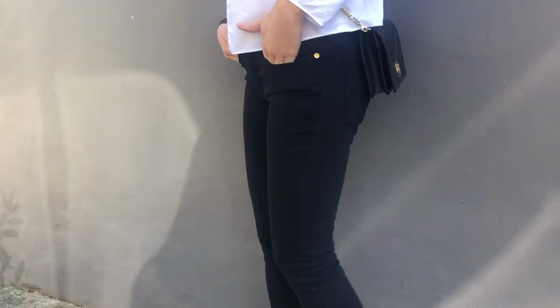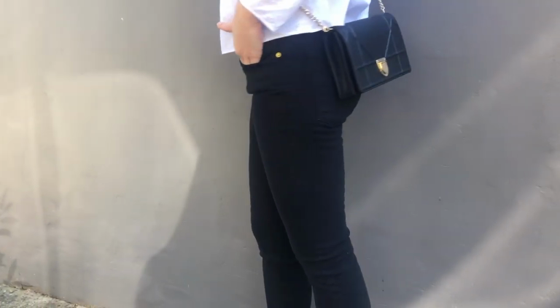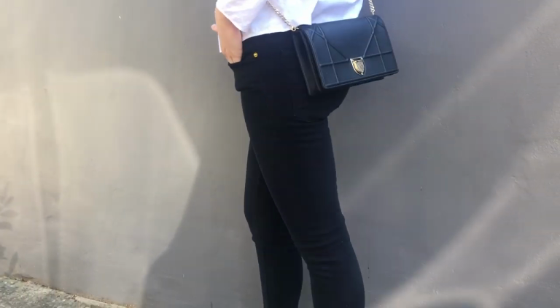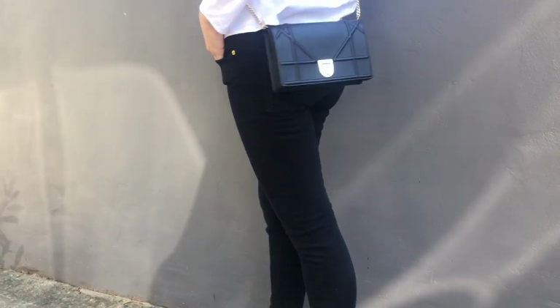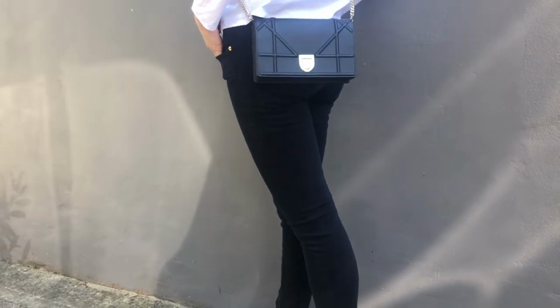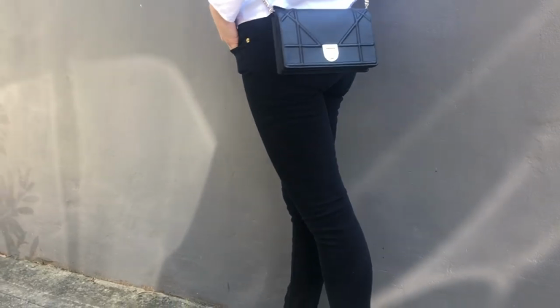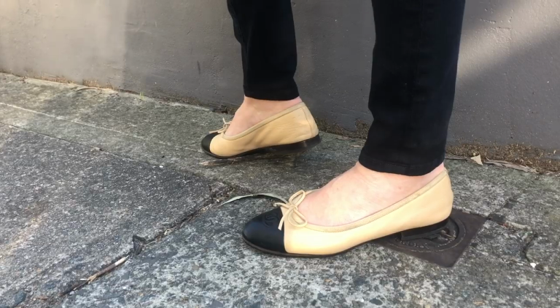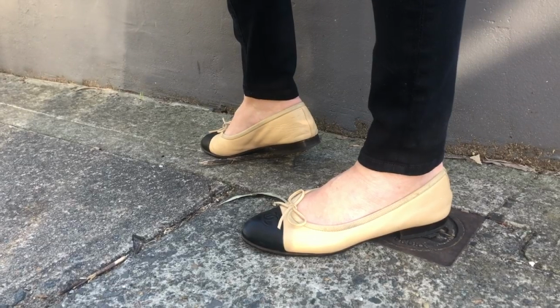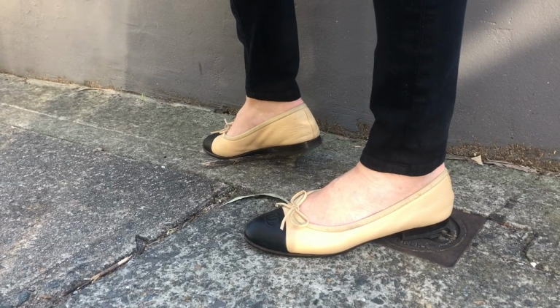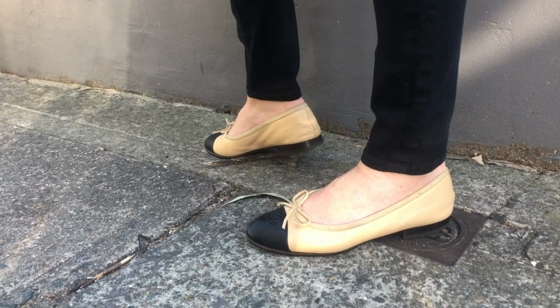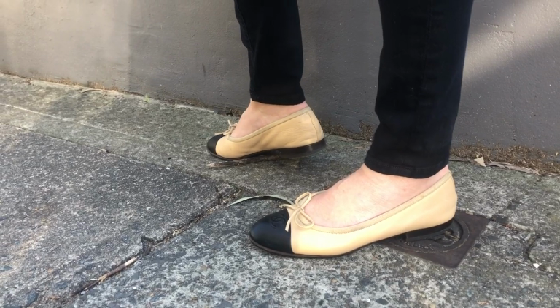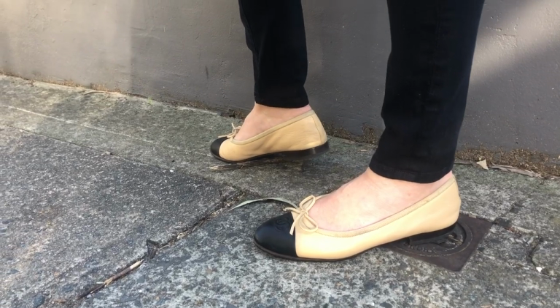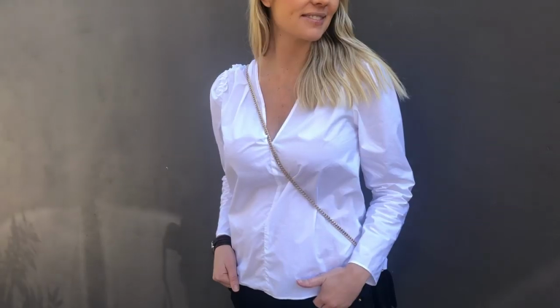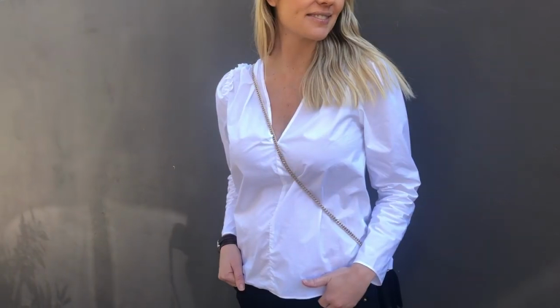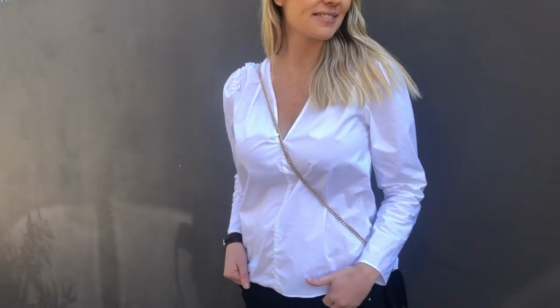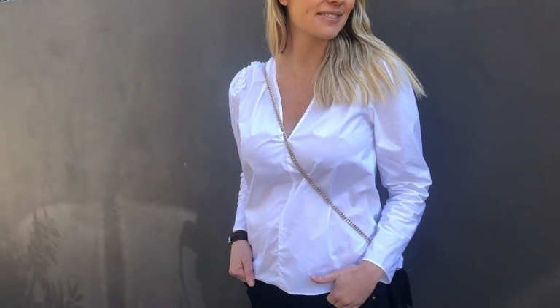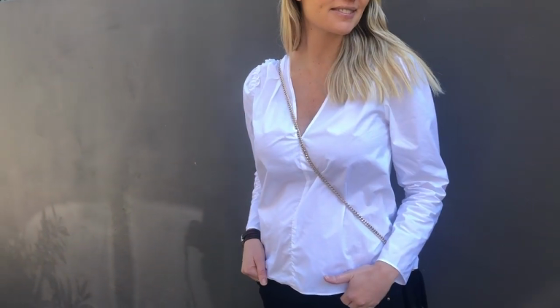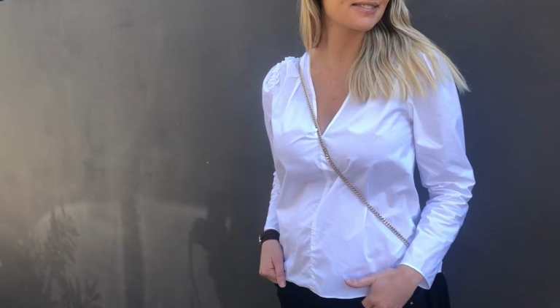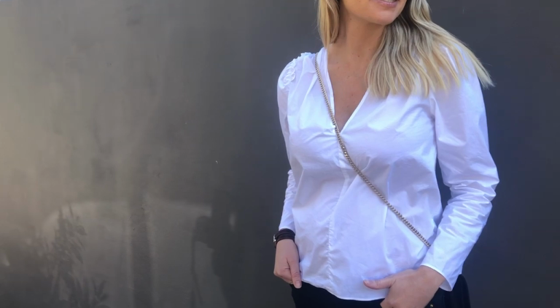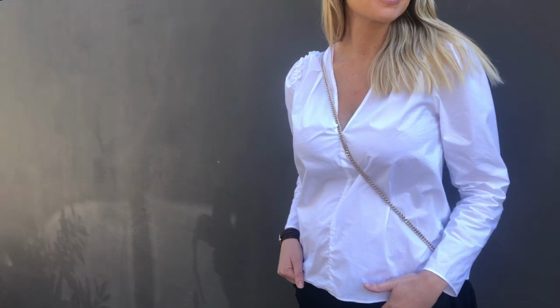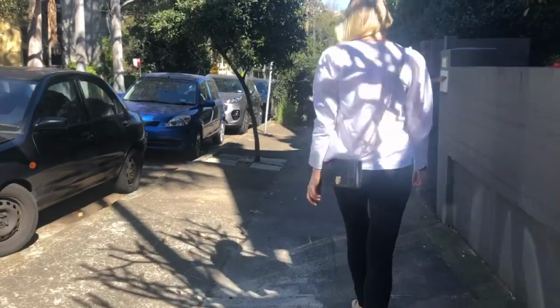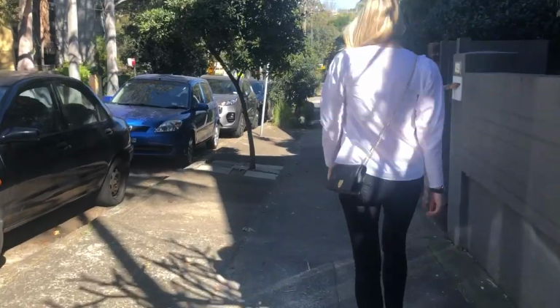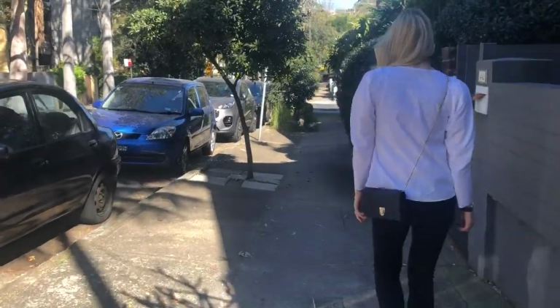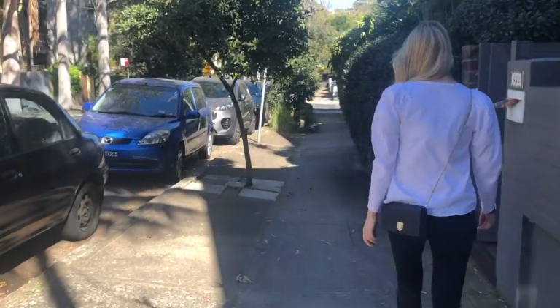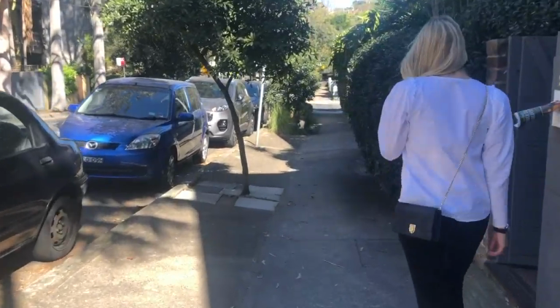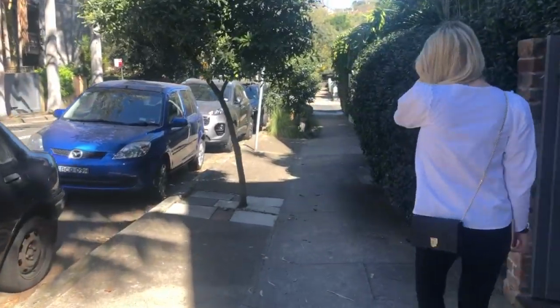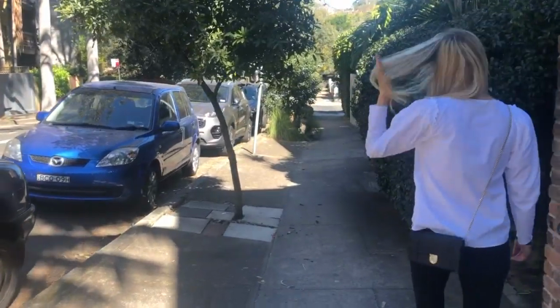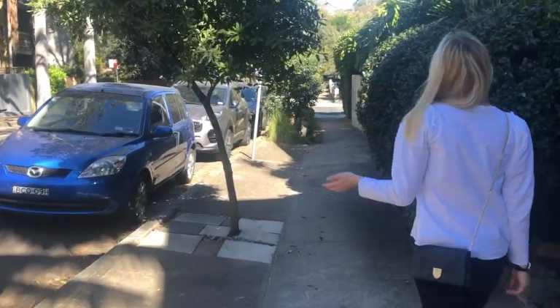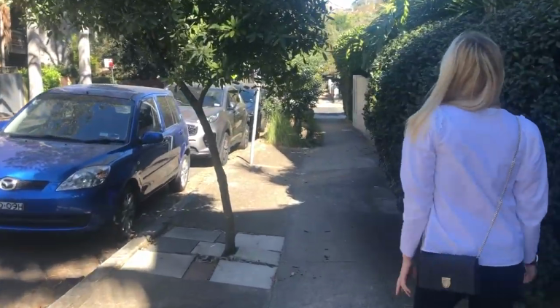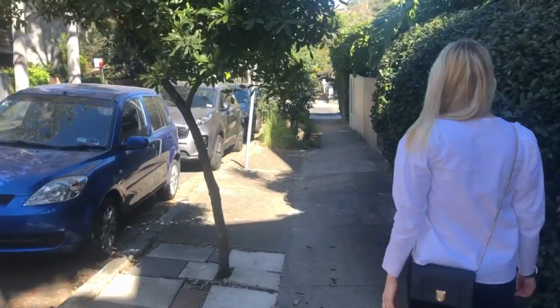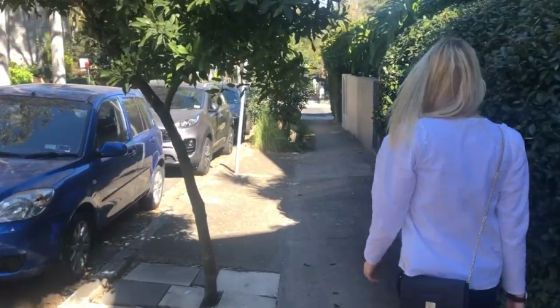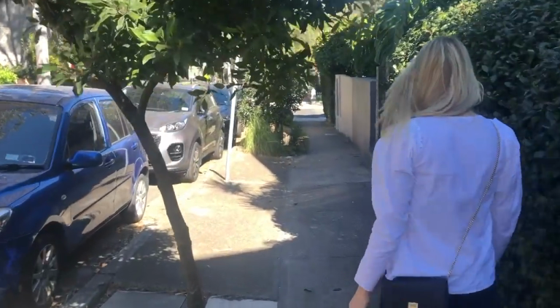You'll notice that I wear a lot of Chanel ballet flats. Yes, these are pretty expensive, but they're really comfortable. In fact, most of the ballet flats that I'm wearing are actually pre-loved.